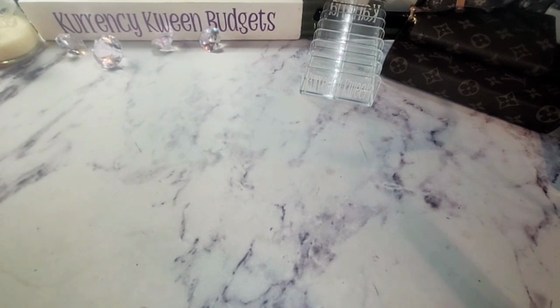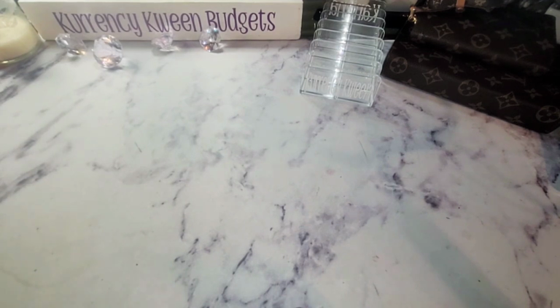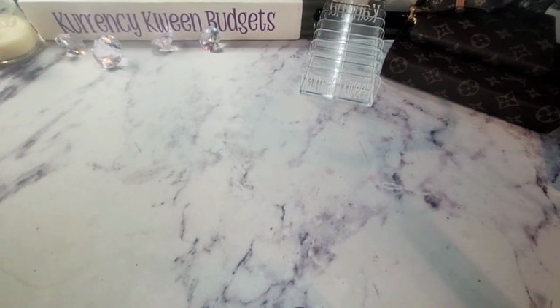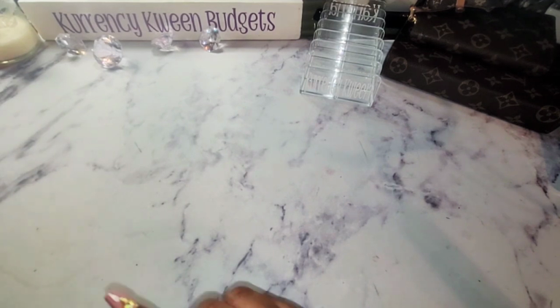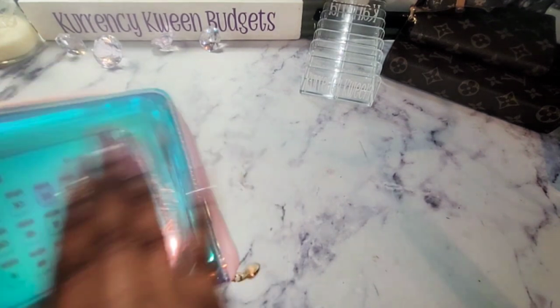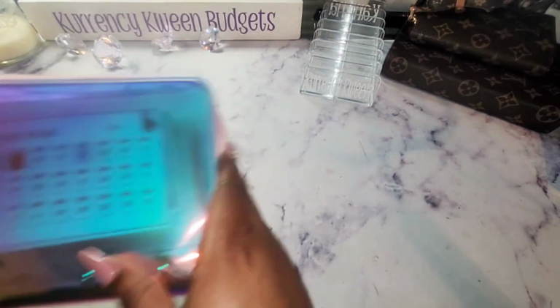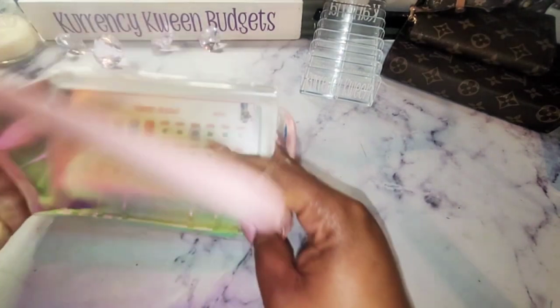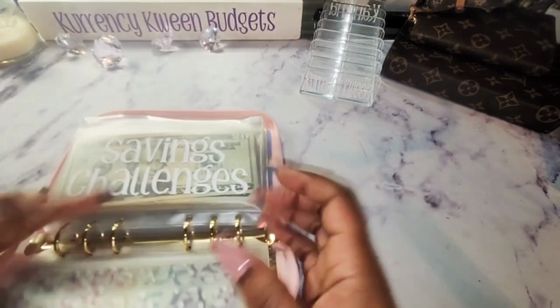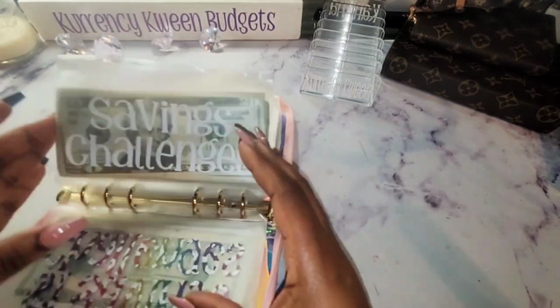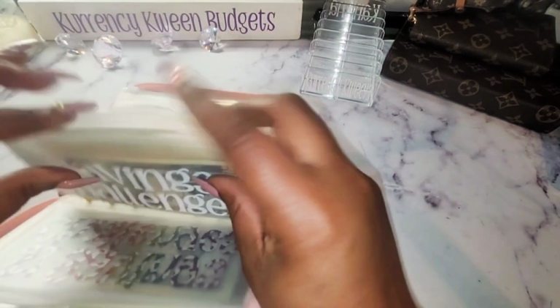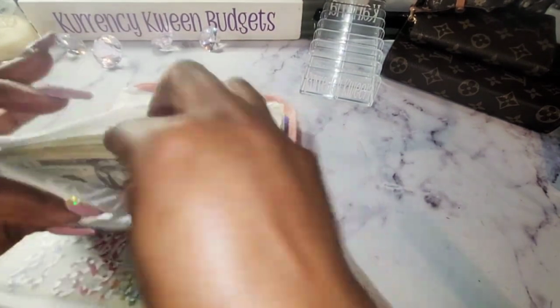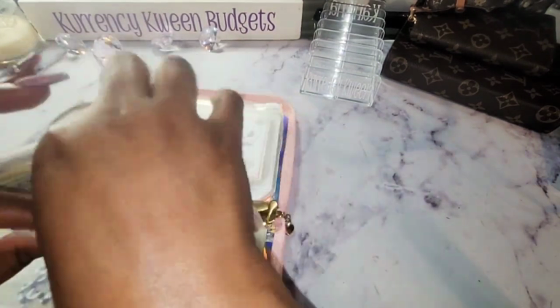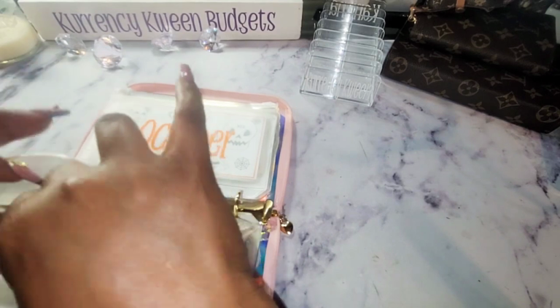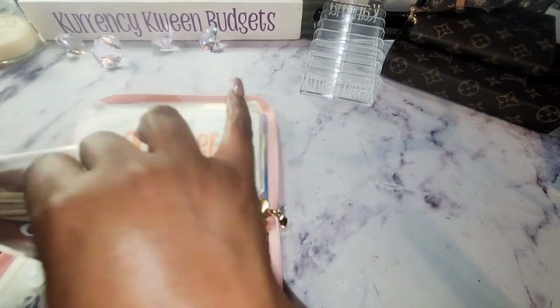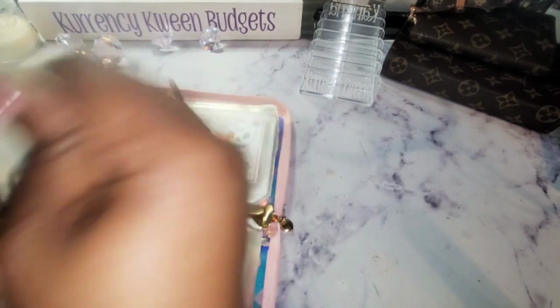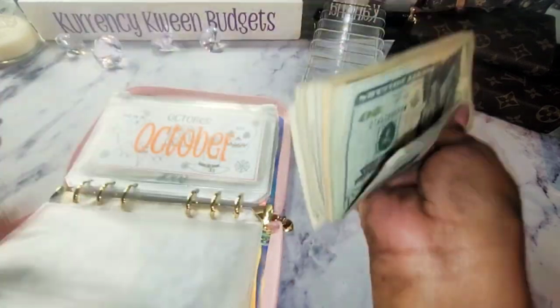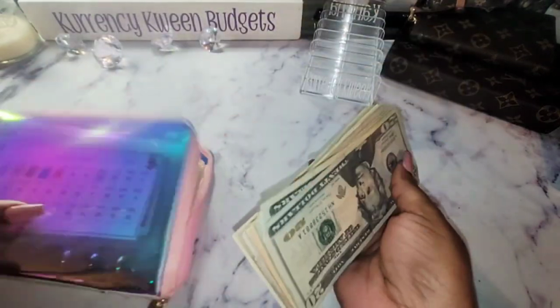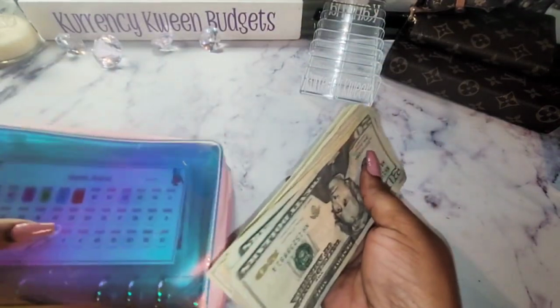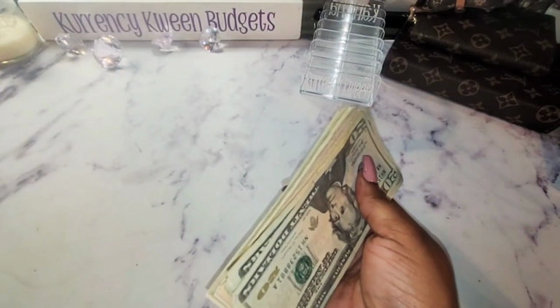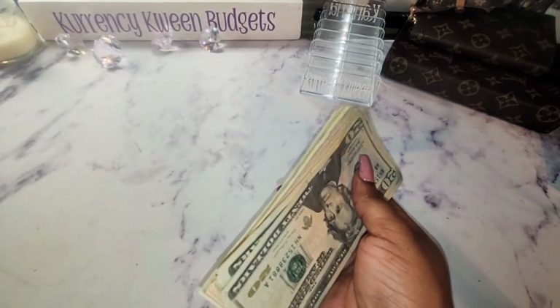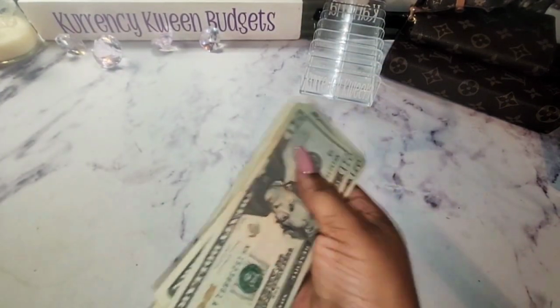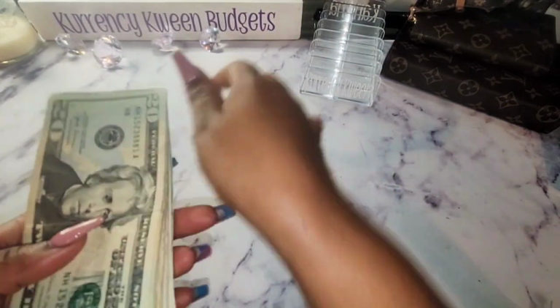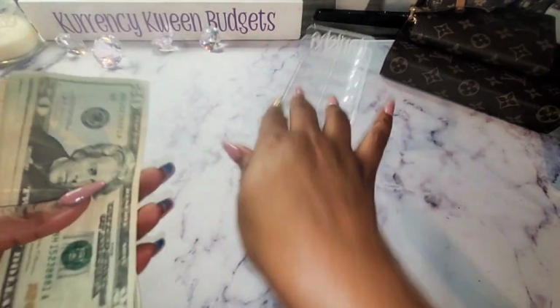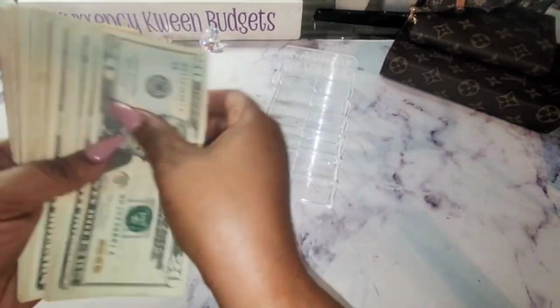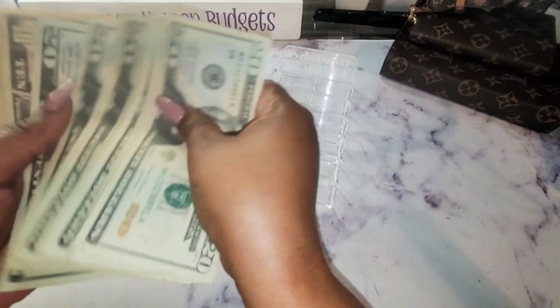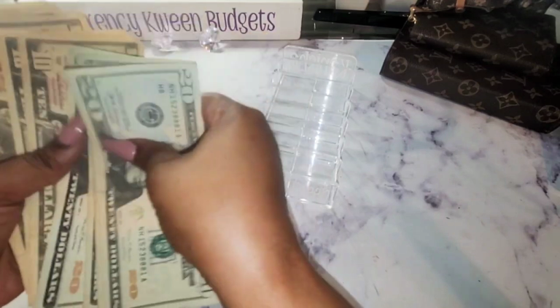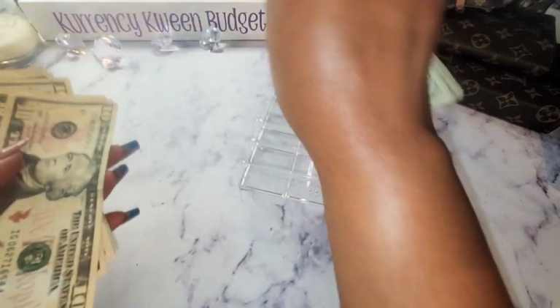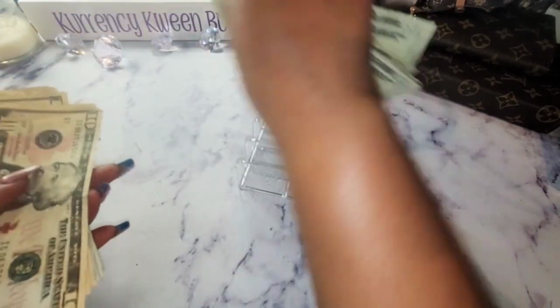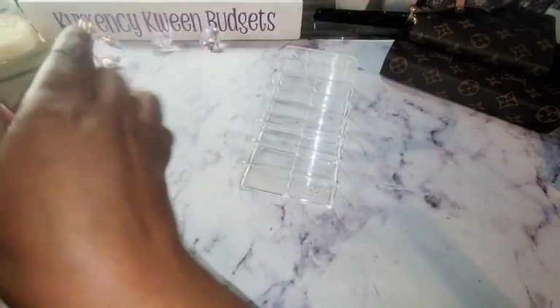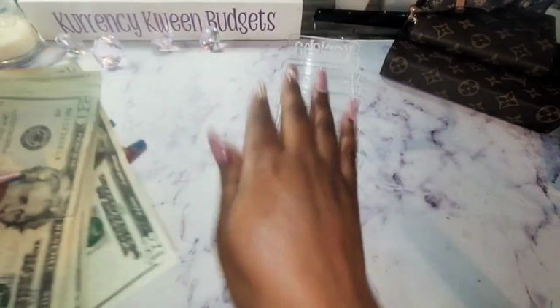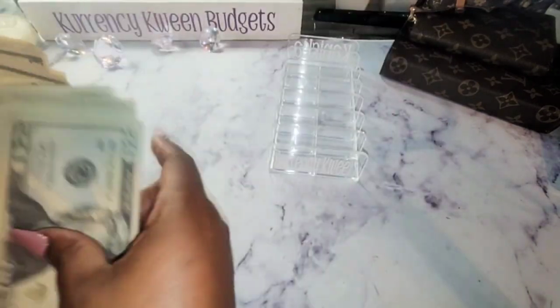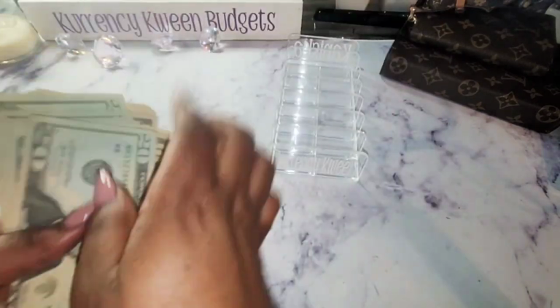Let's get my savings challenge binder and get this money out. I guess I can go ahead and count it.